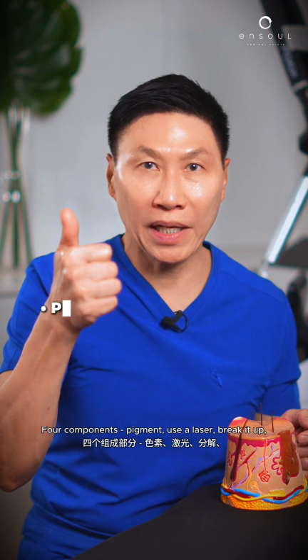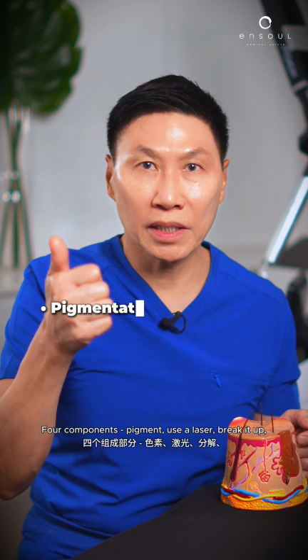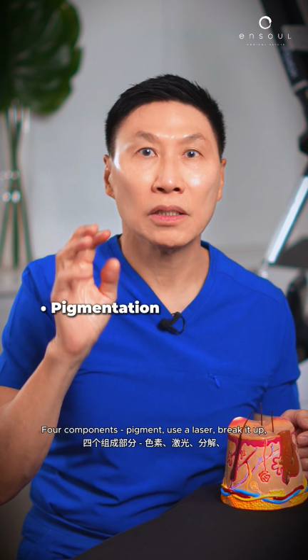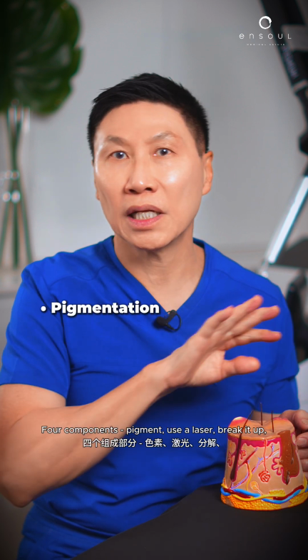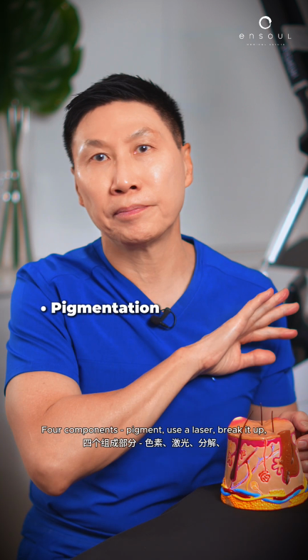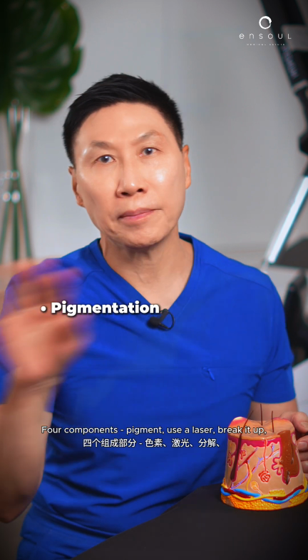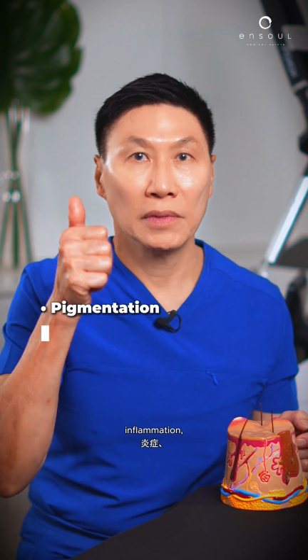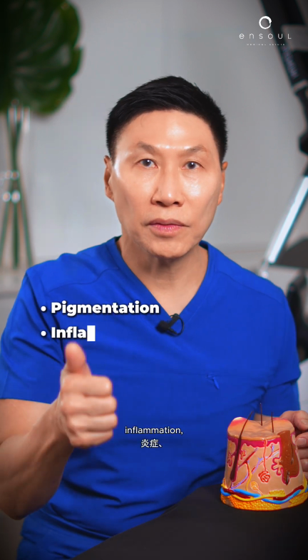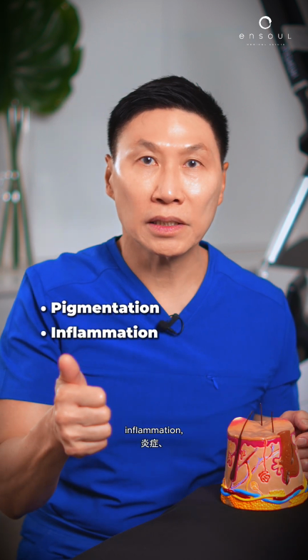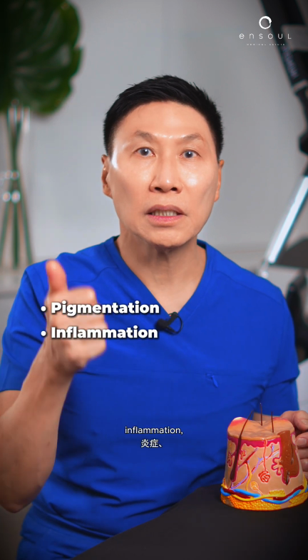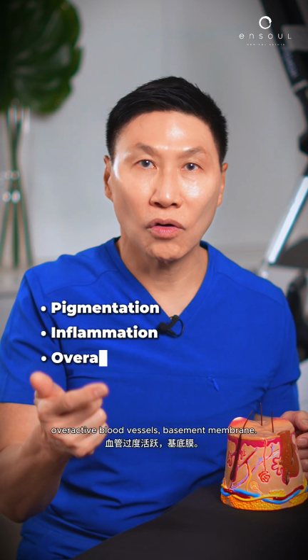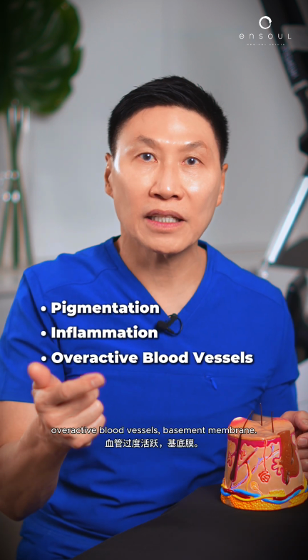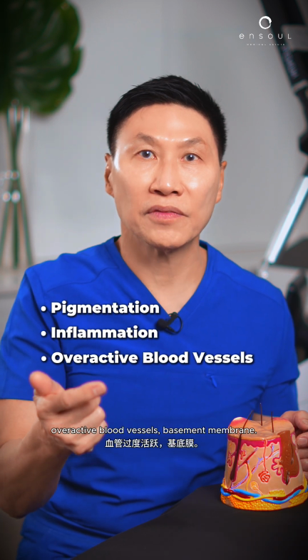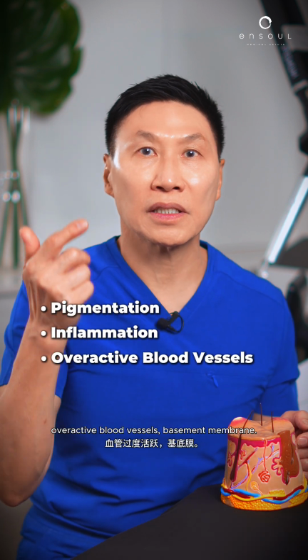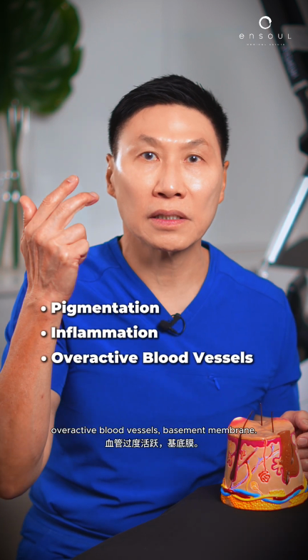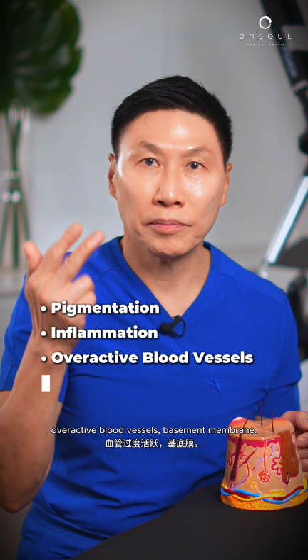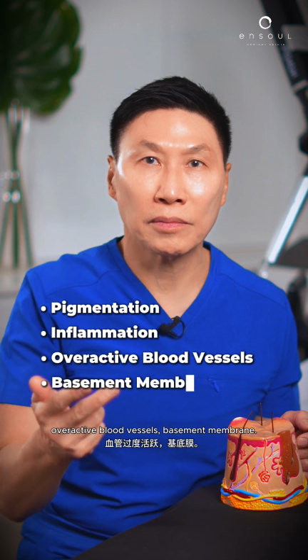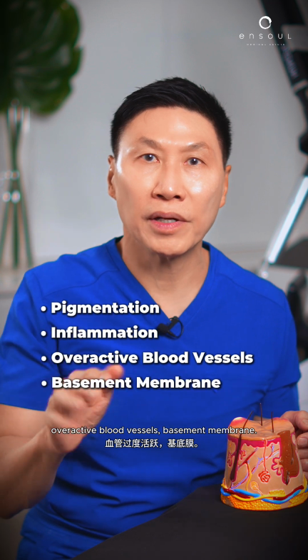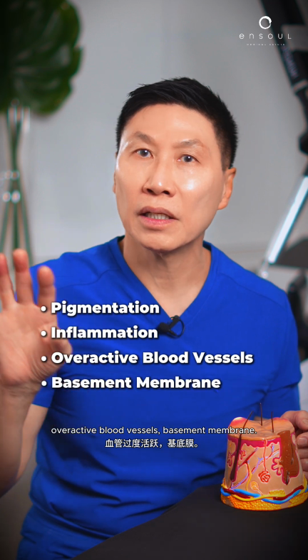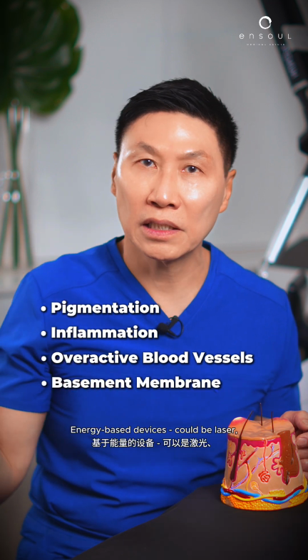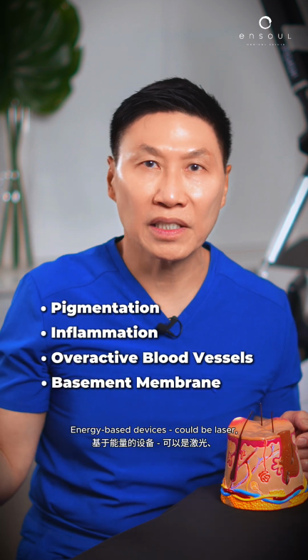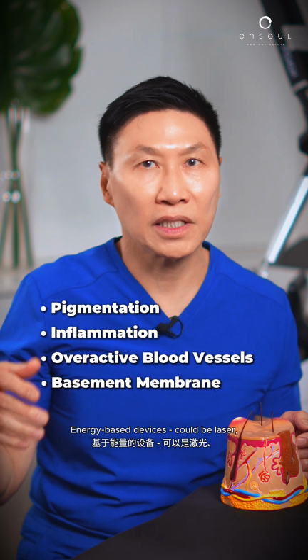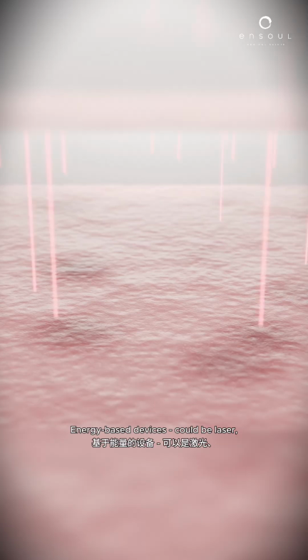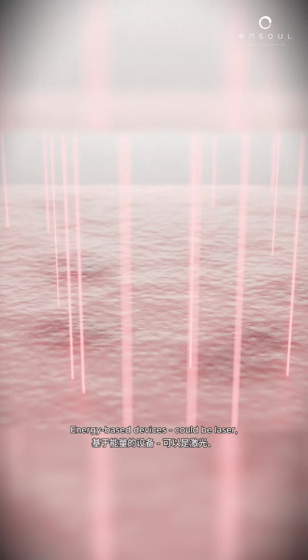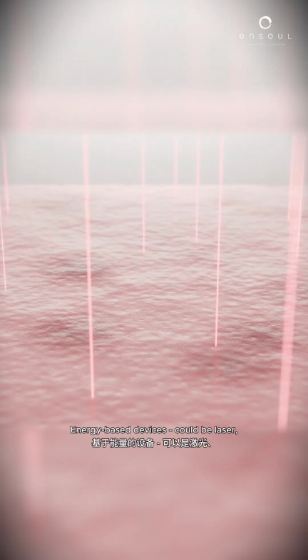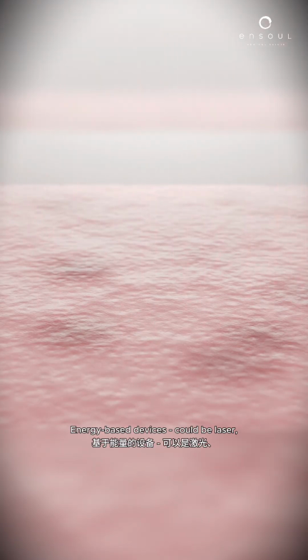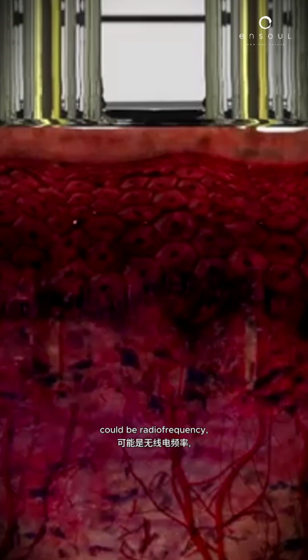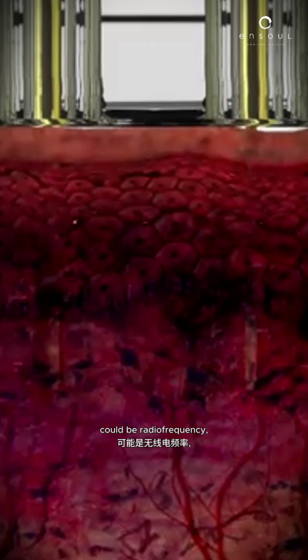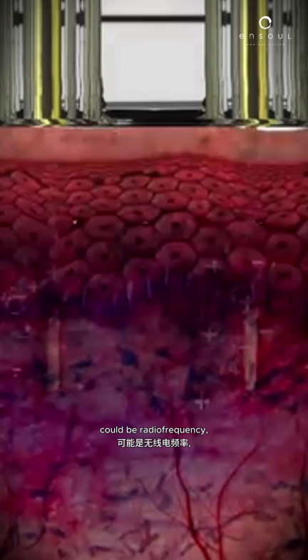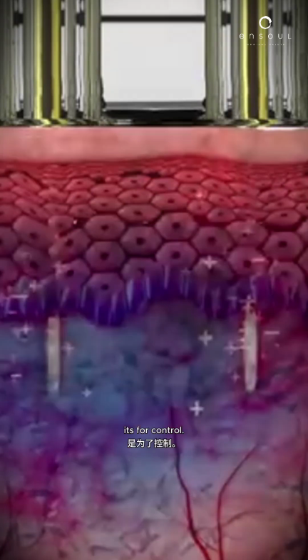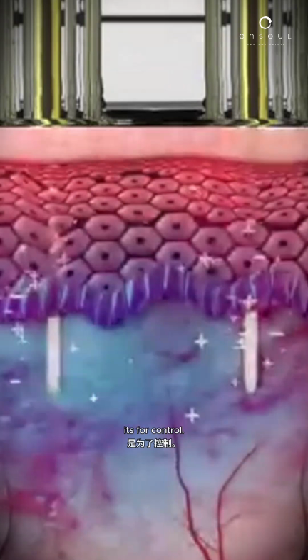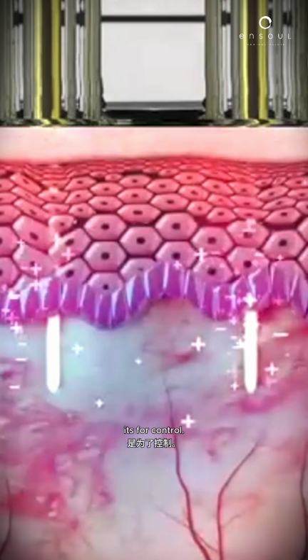Four components: pigment — use the laser, break it up; inflammation; overactive blood vessels; basement membrane — energy-based devices, could be laser, could be radio frequency. It's for control.